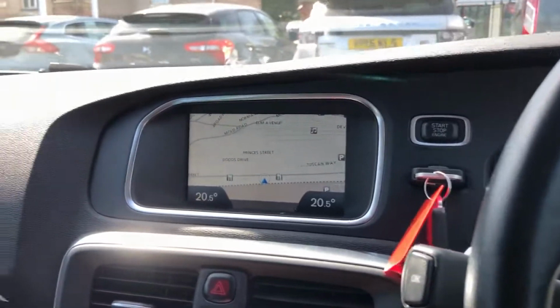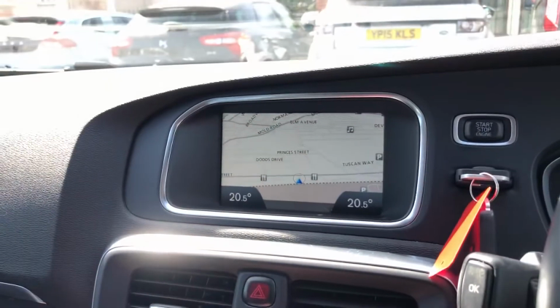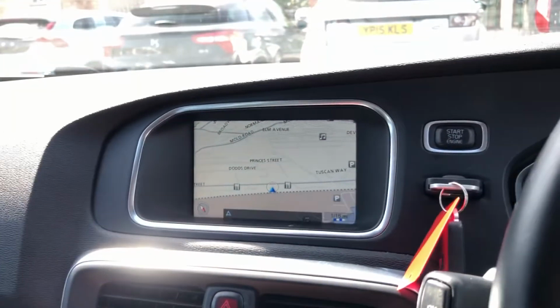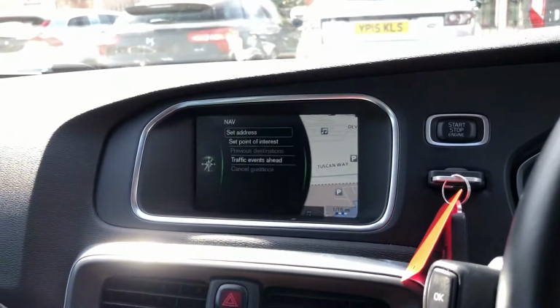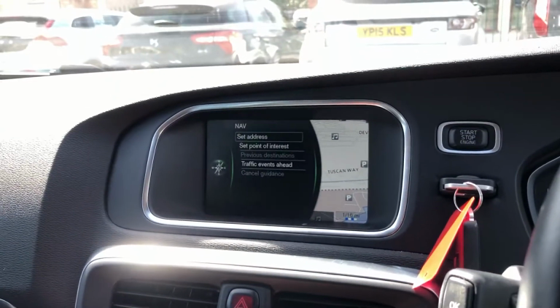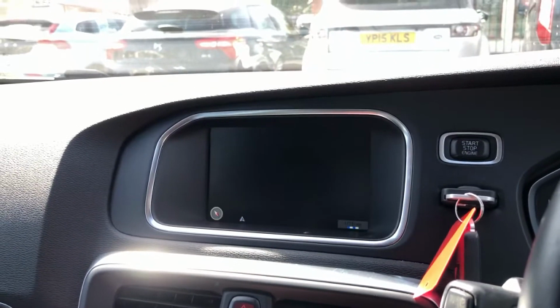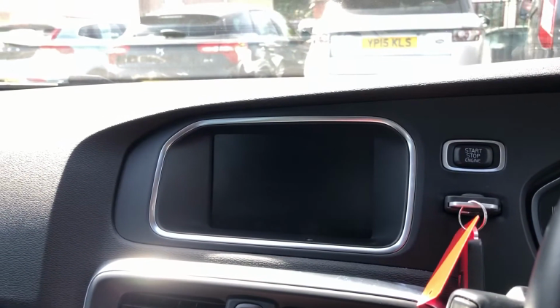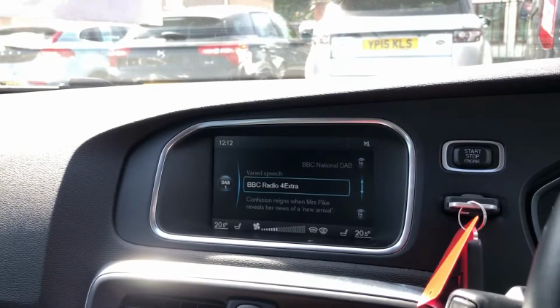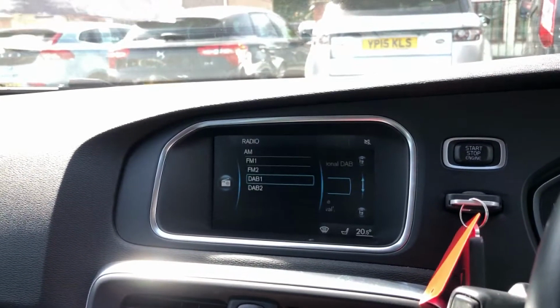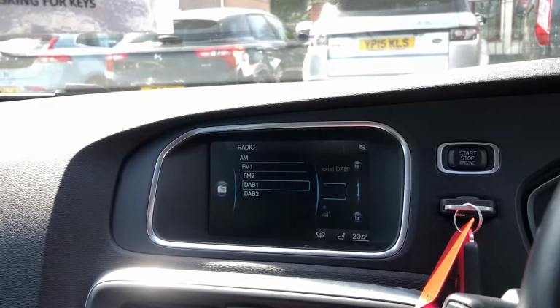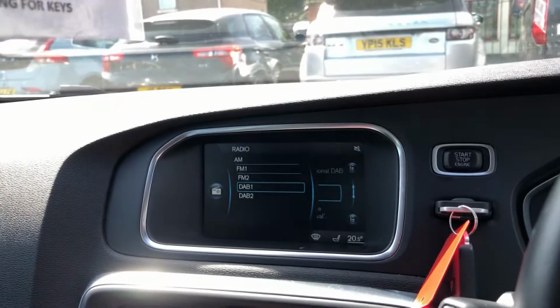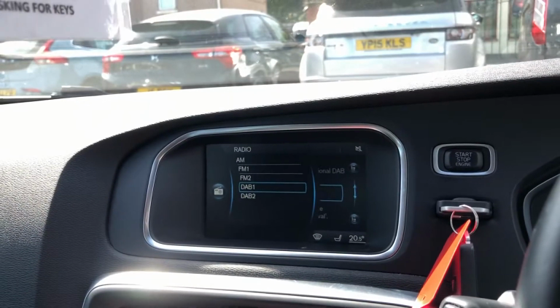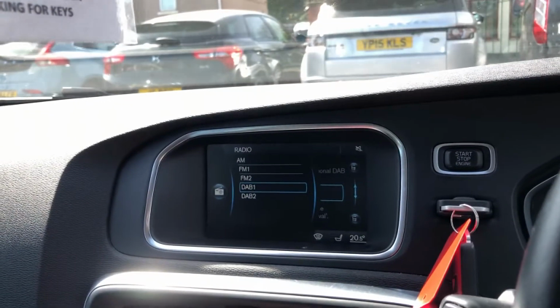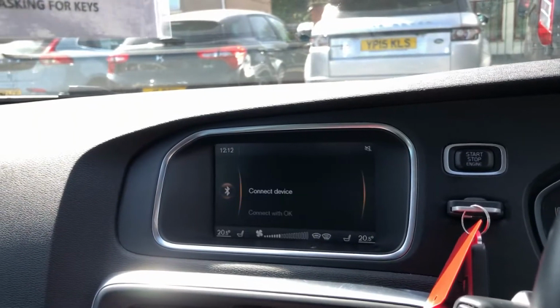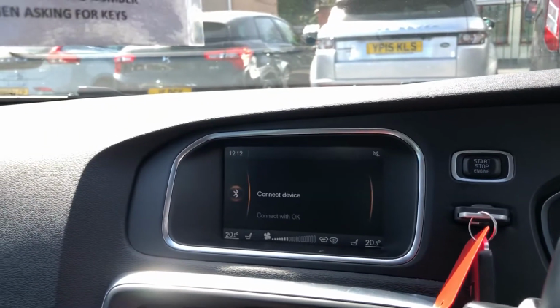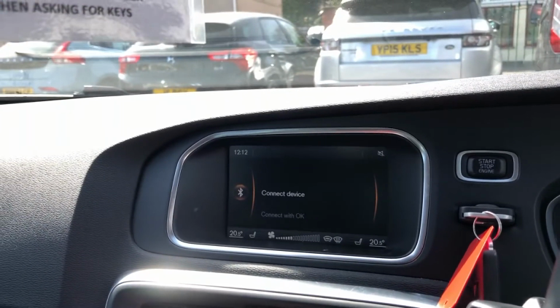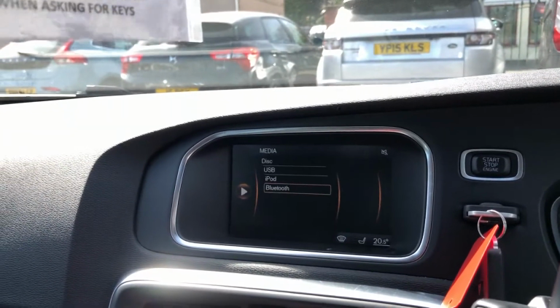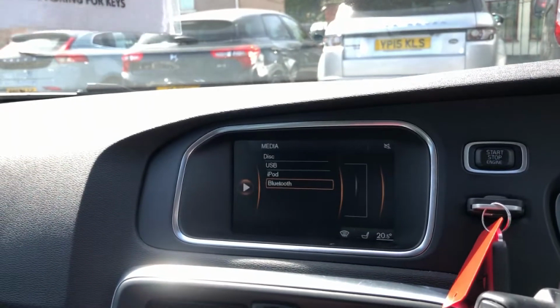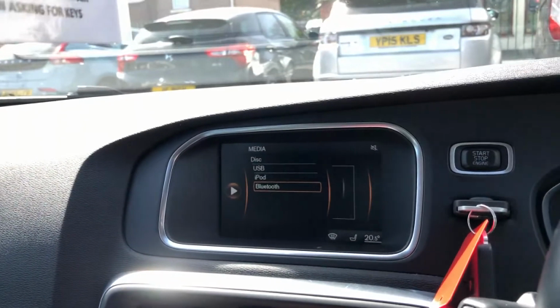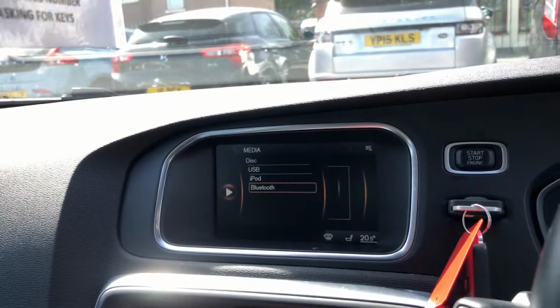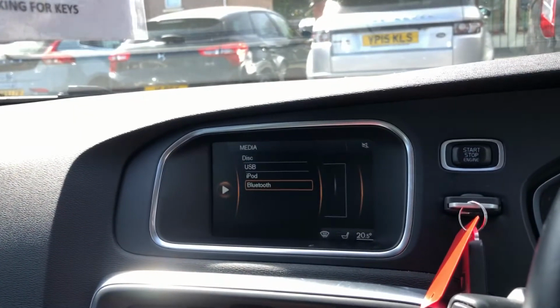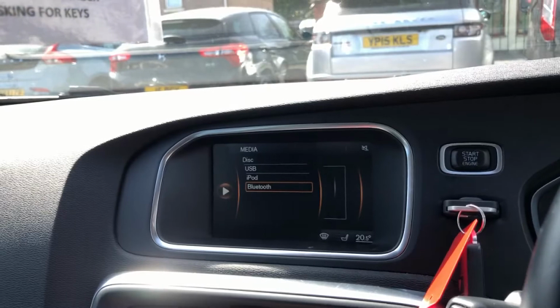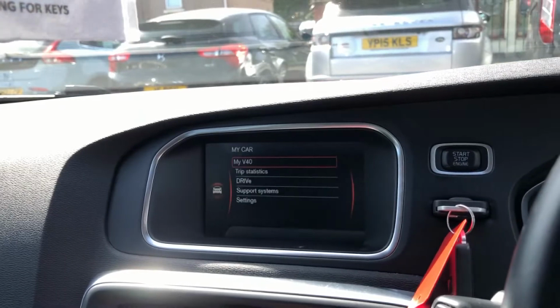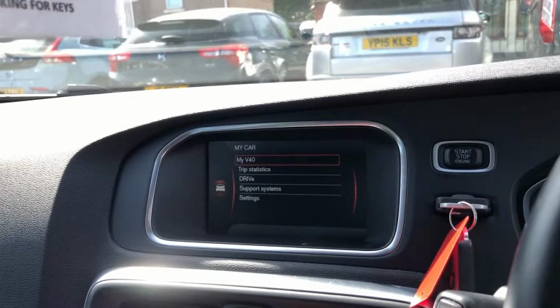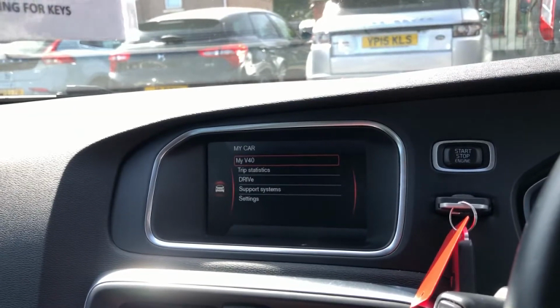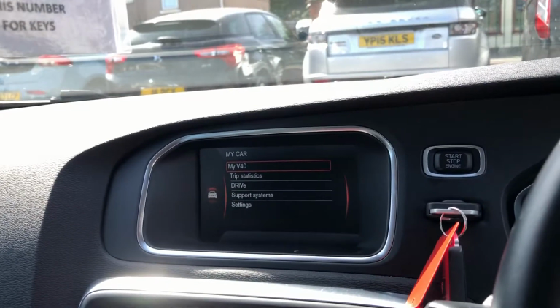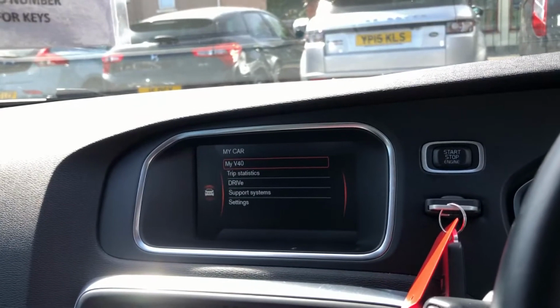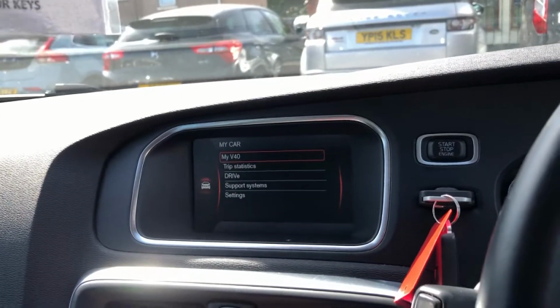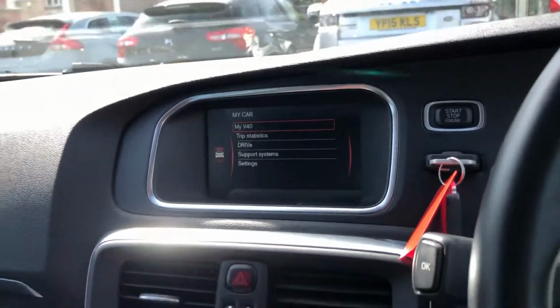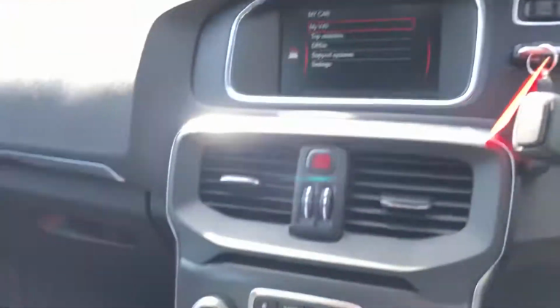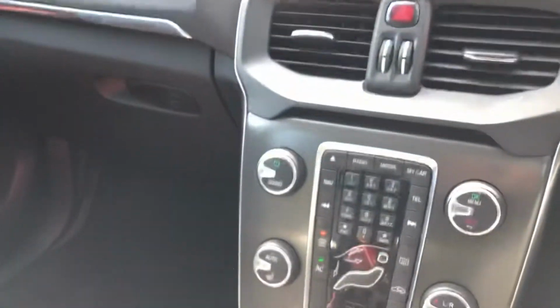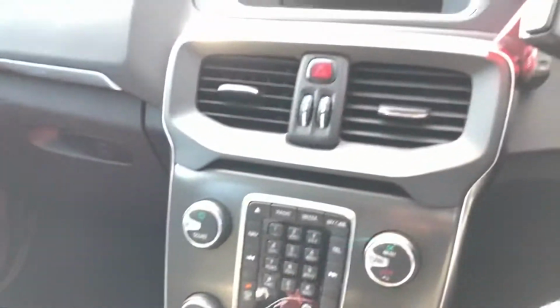Satellite navigation, DAB radio, all the media, different vehicle settings there as well, six speed manual gearbox.